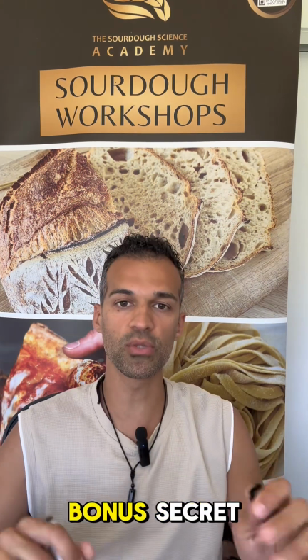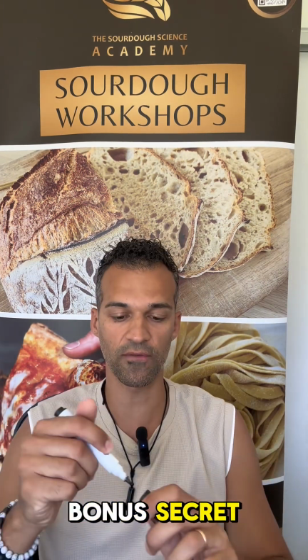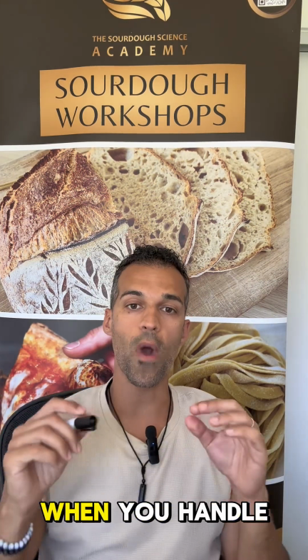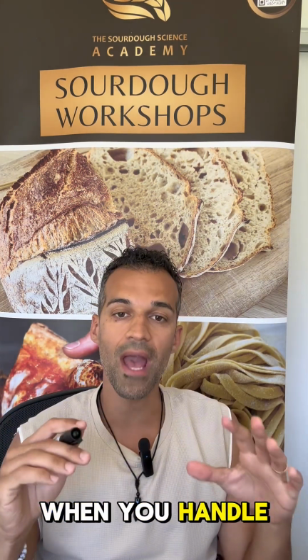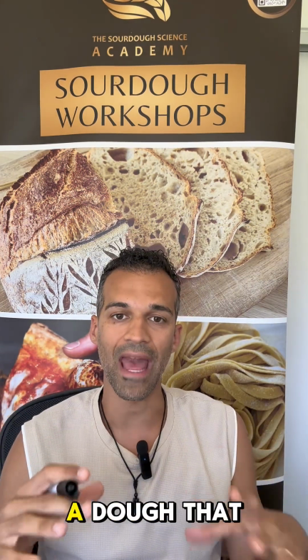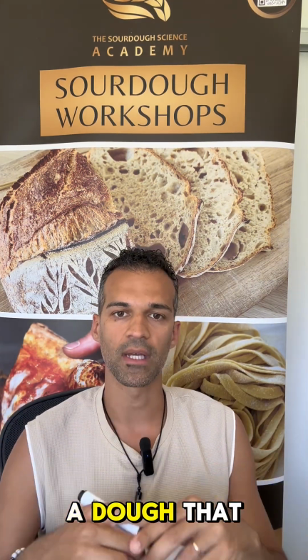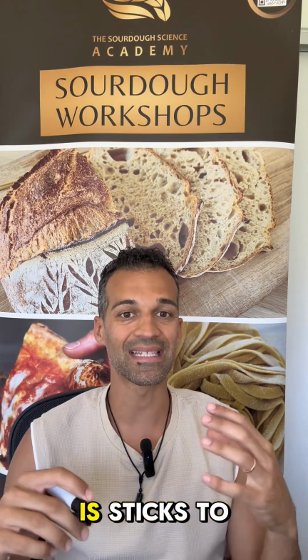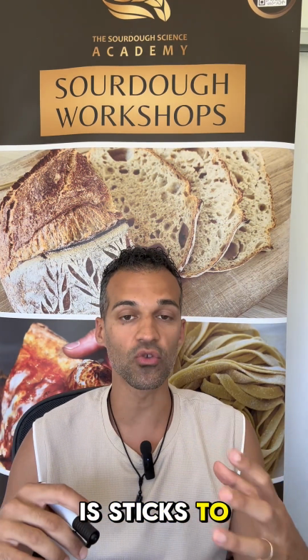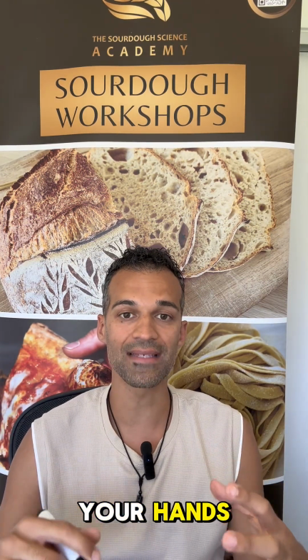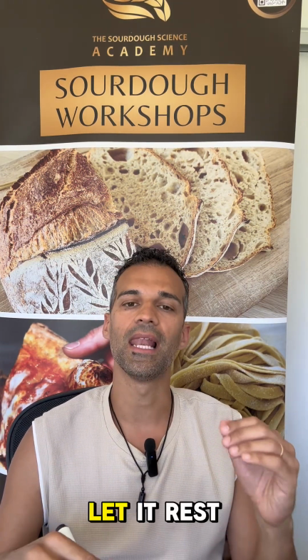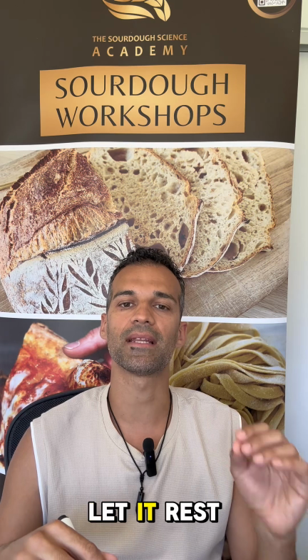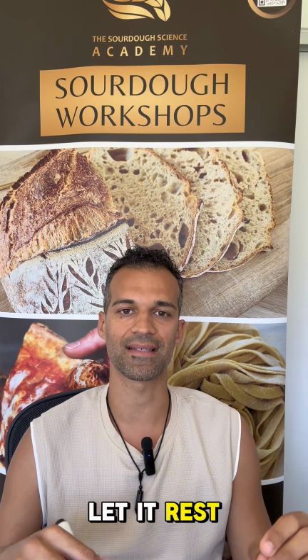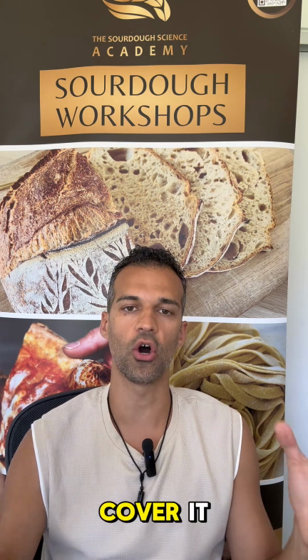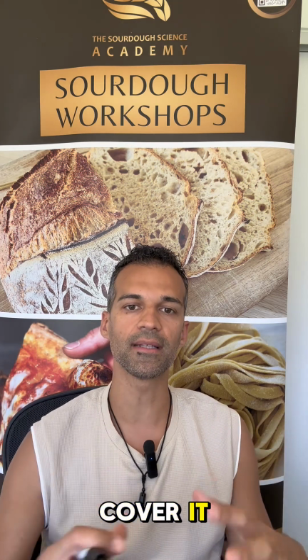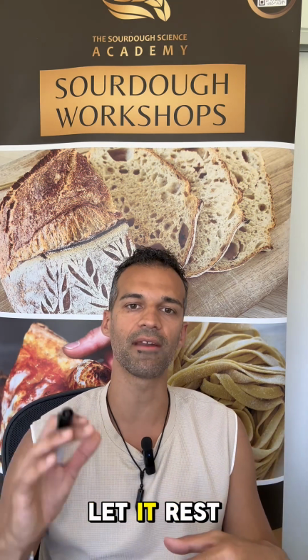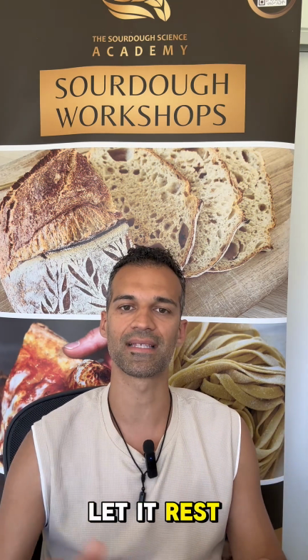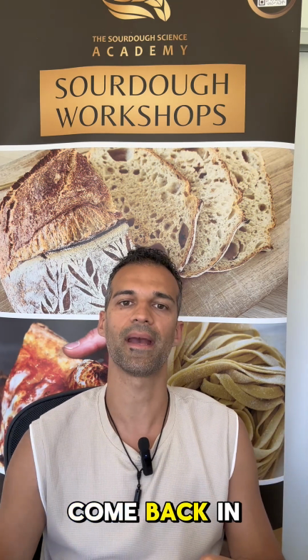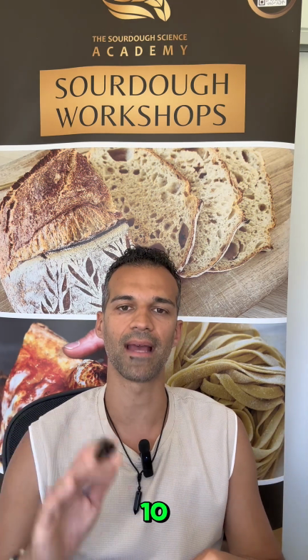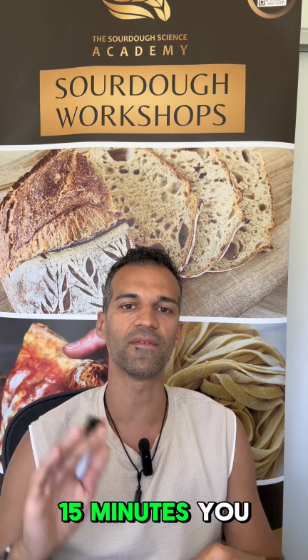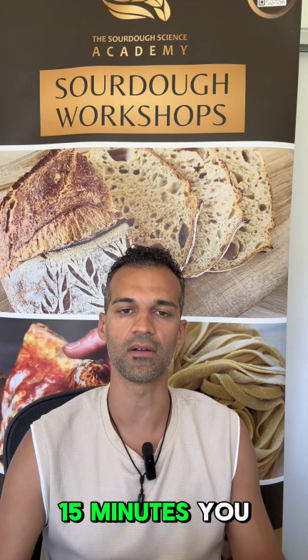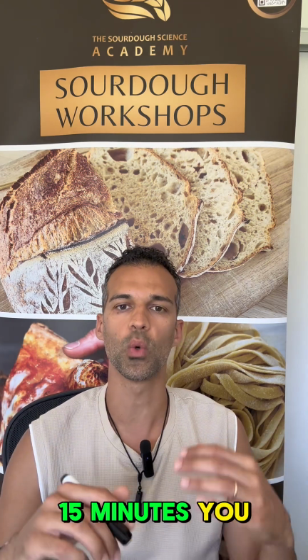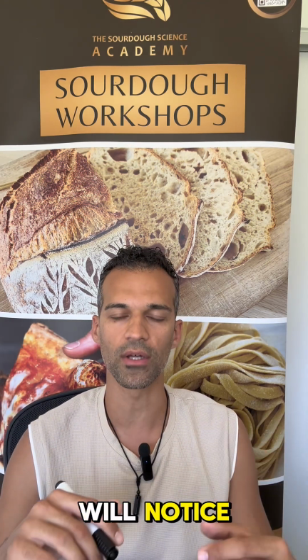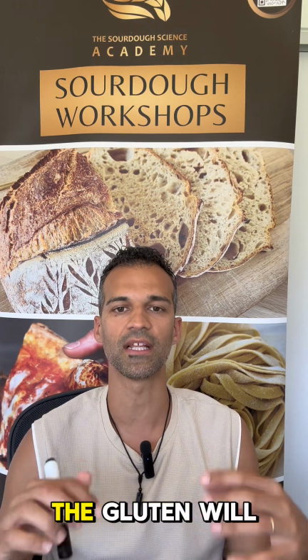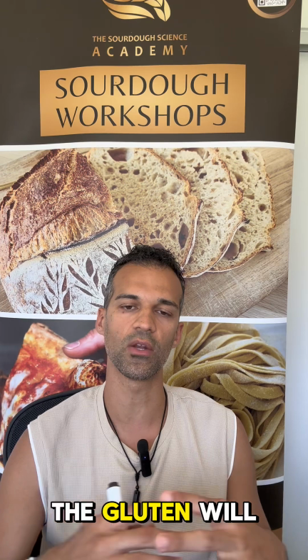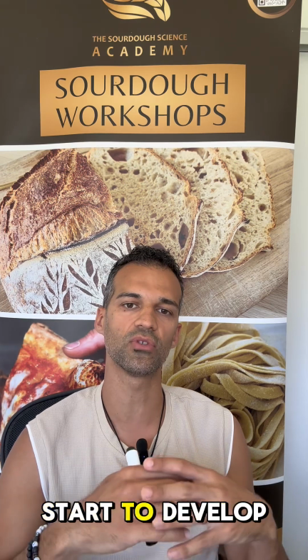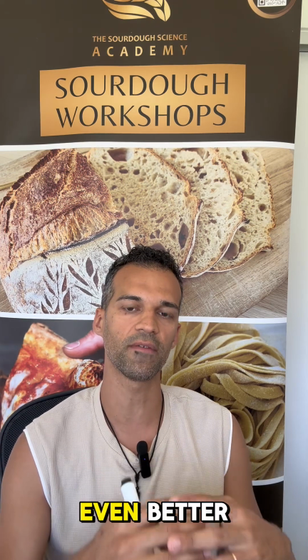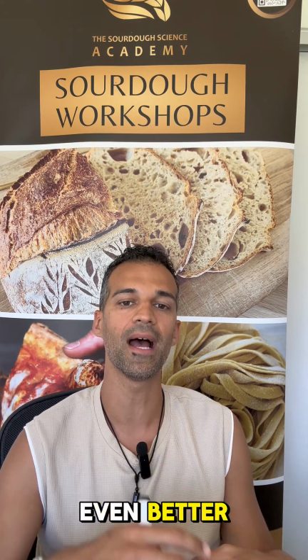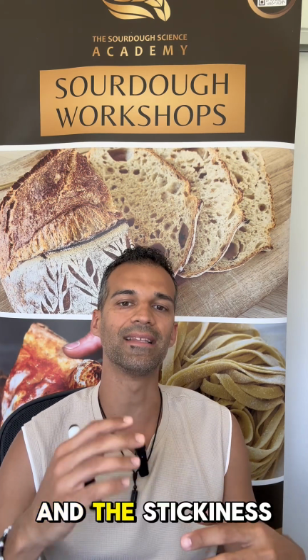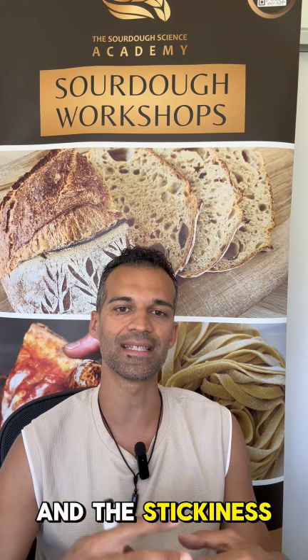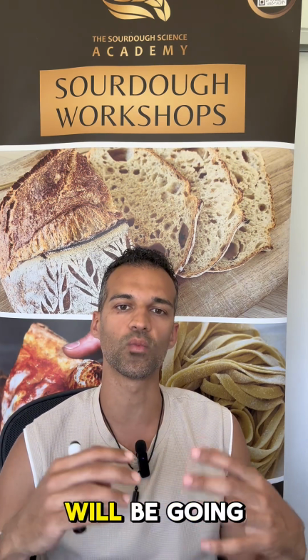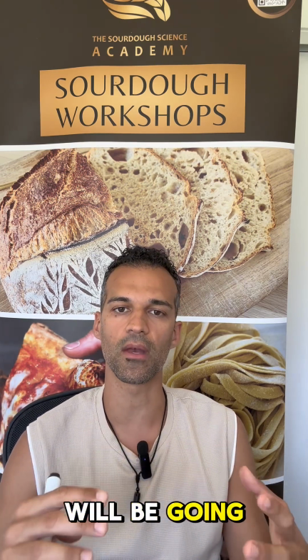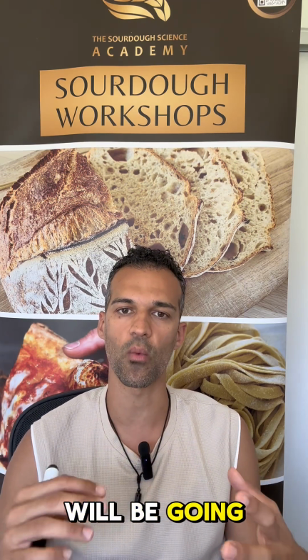Bonus secret: when you handle a dough that sticks to your hands, let it rest. Cover it, let it rest. Come back in 10 to 15 minutes. You will notice the gluten will start to develop even better and the stickiness will be going away.